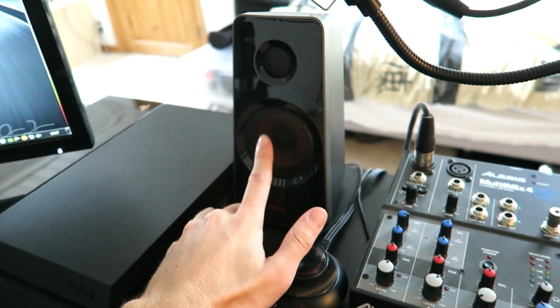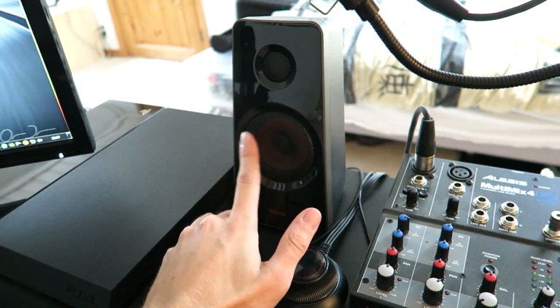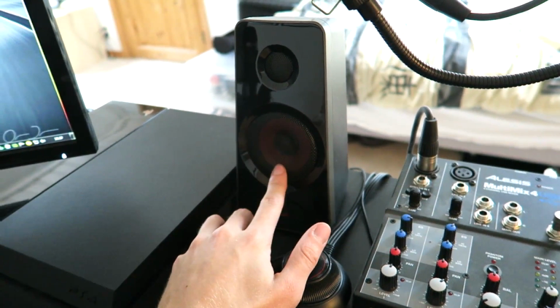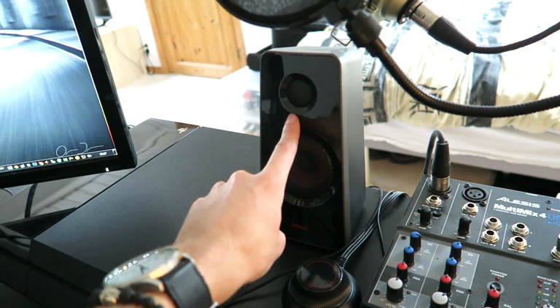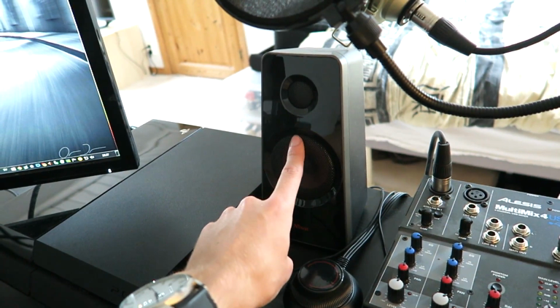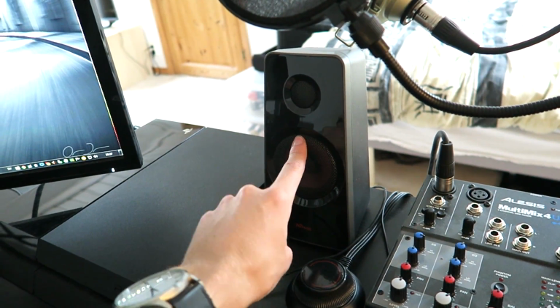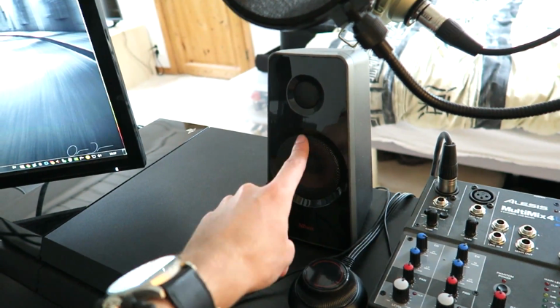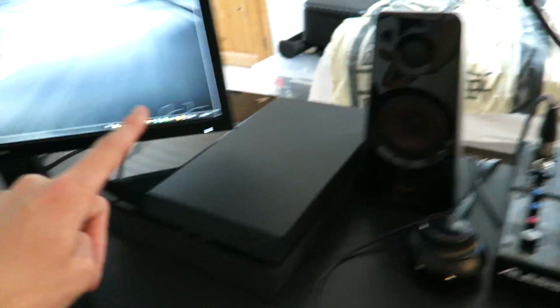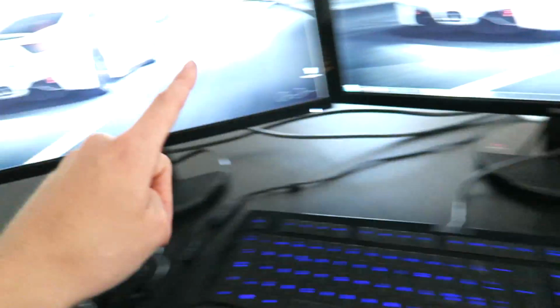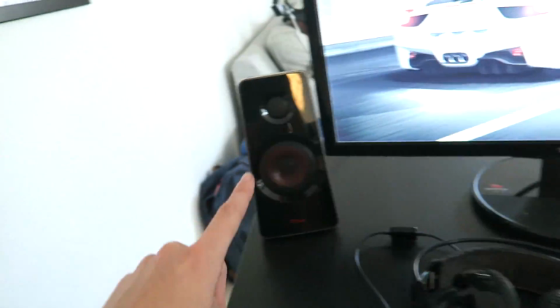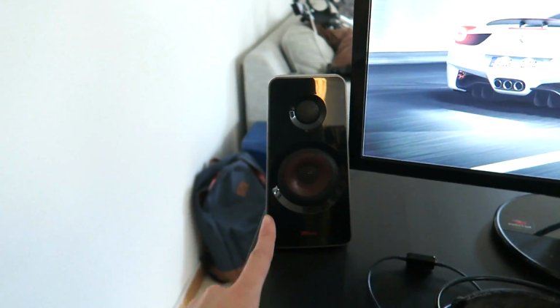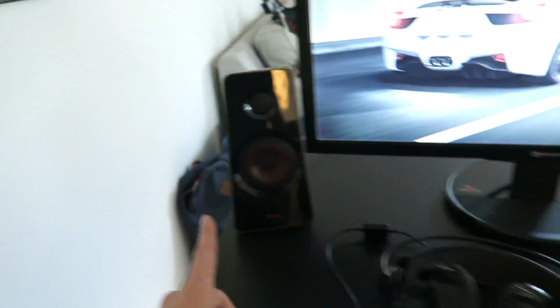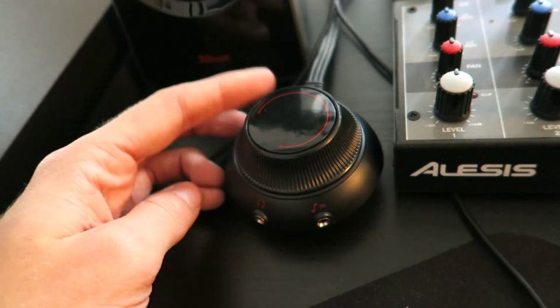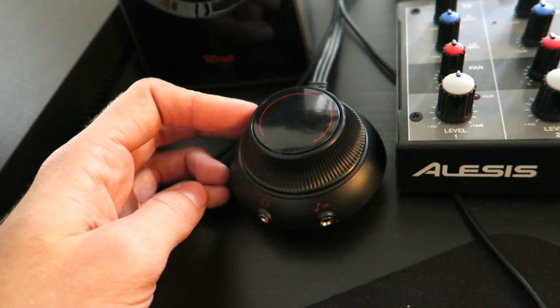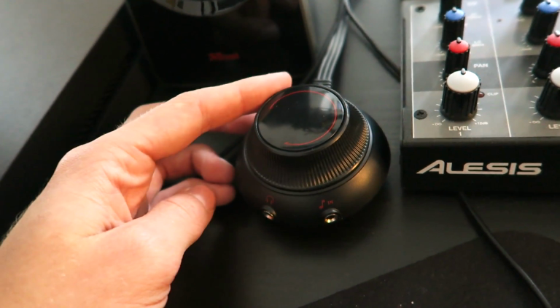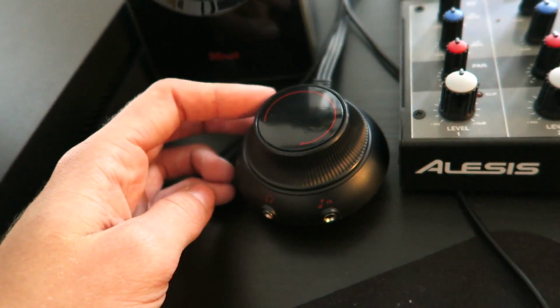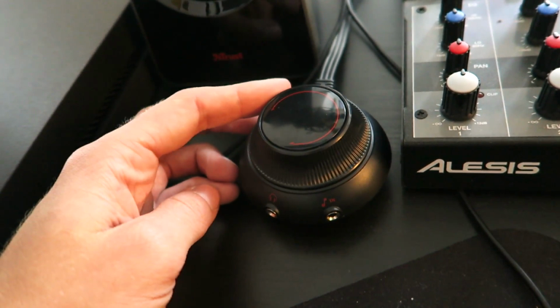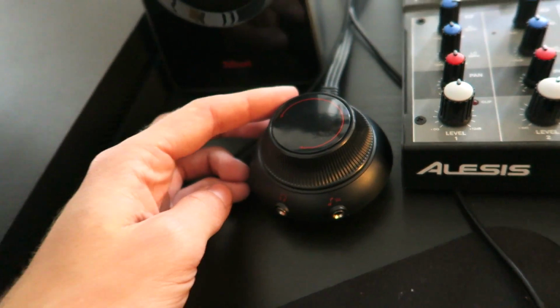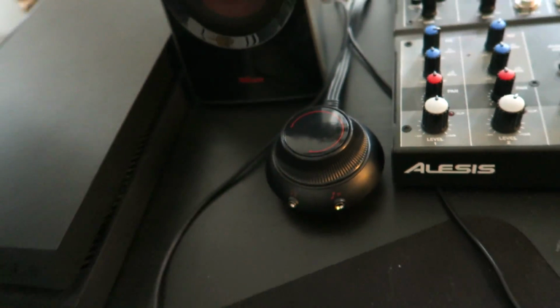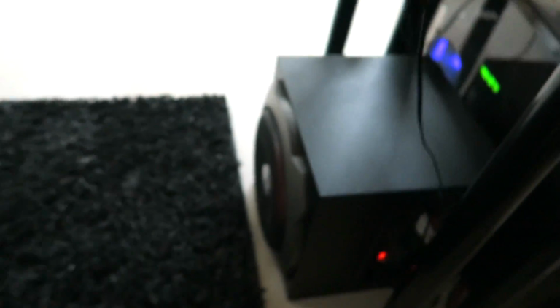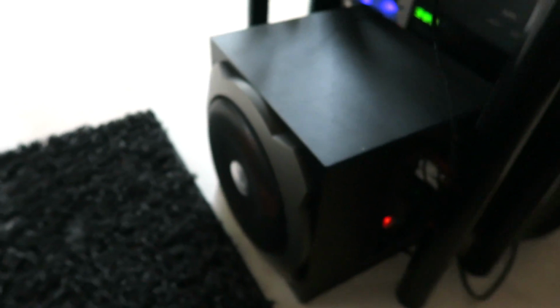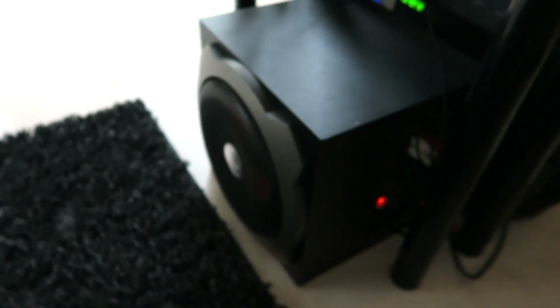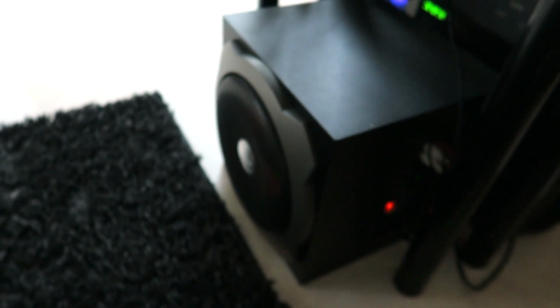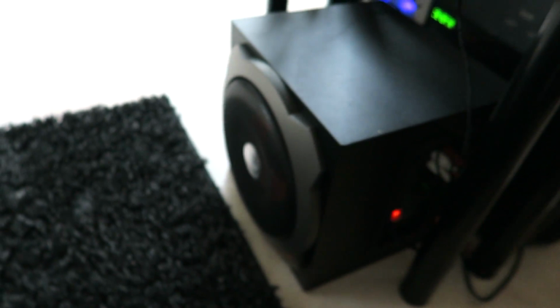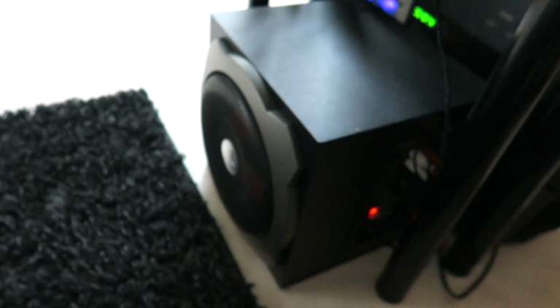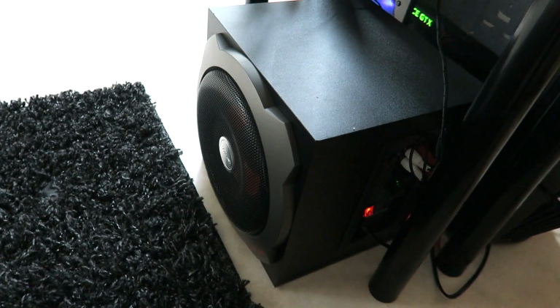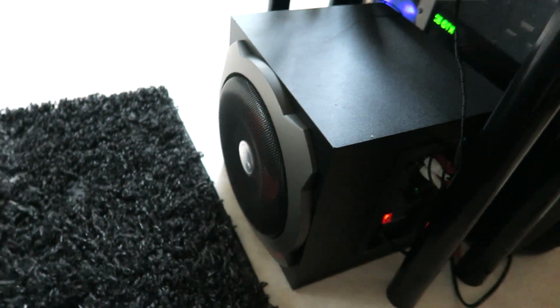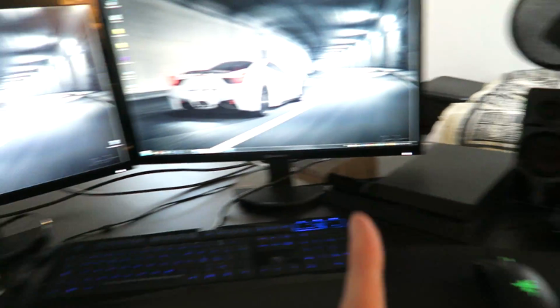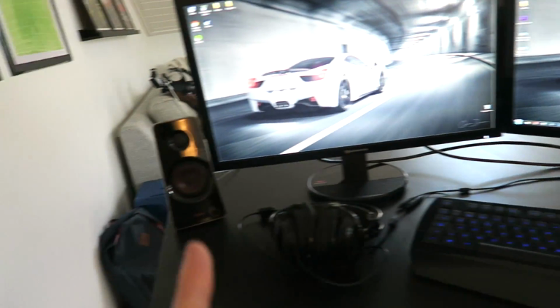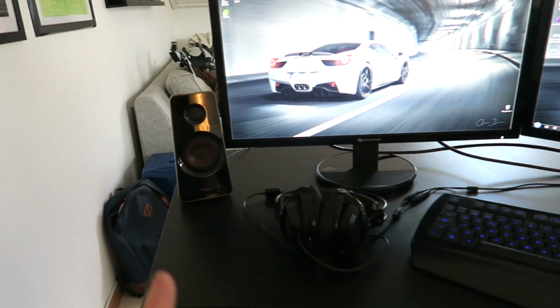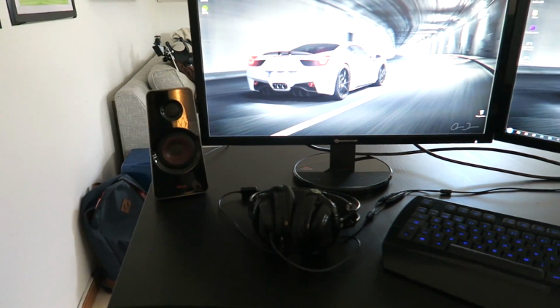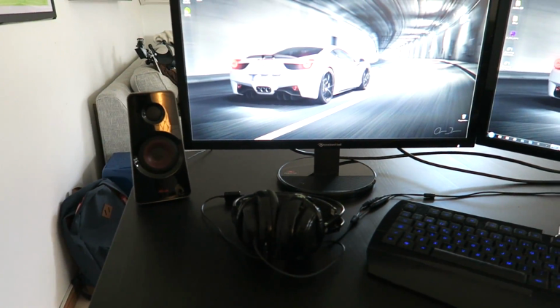Then we have these guys which I actually bought today — a couple of speakers. We have one over here and the other one on this side, and with this little guy you can just adjust the volume. And then down here we have the giant subwoofer for the whole thing, and this speaker setup has some really good bass.